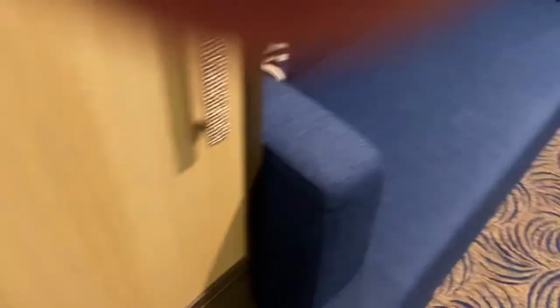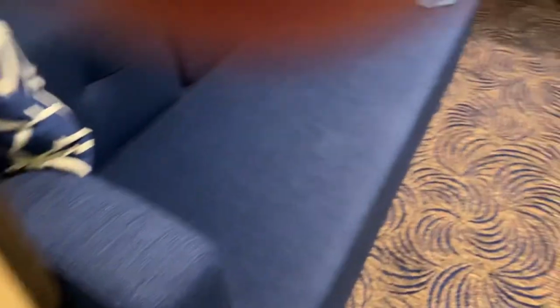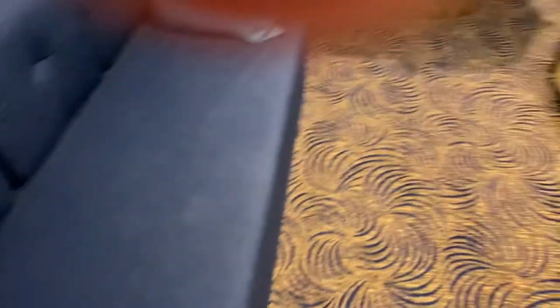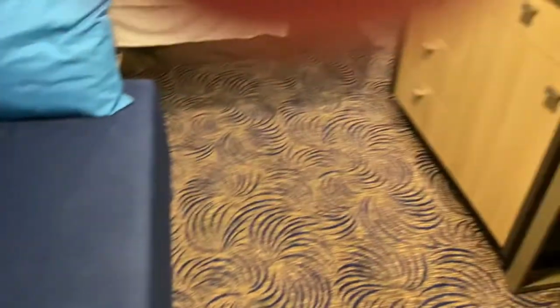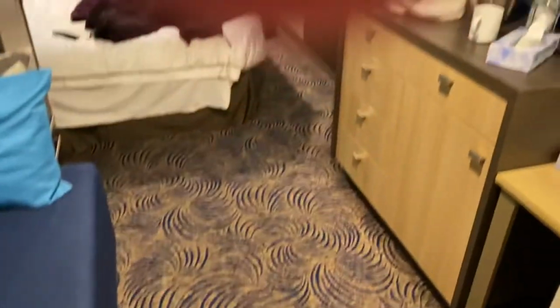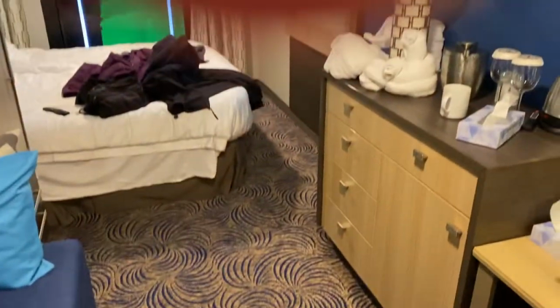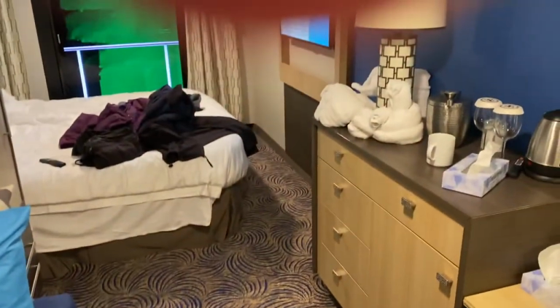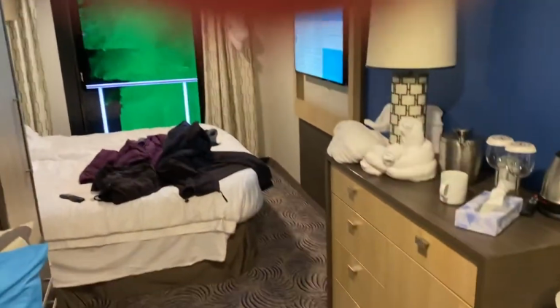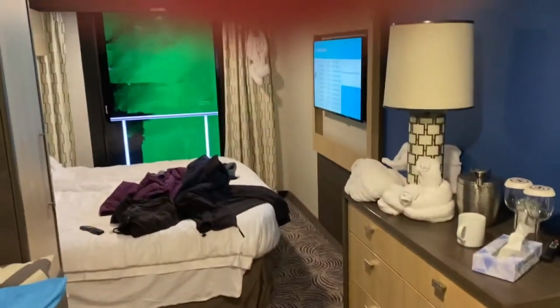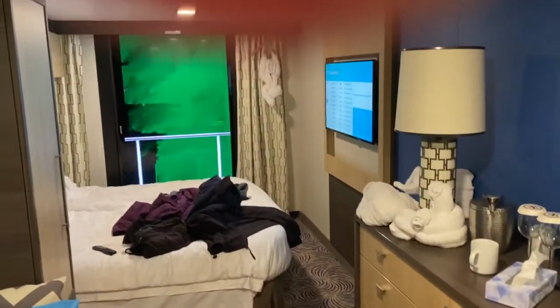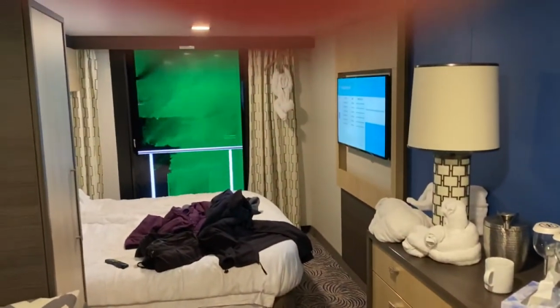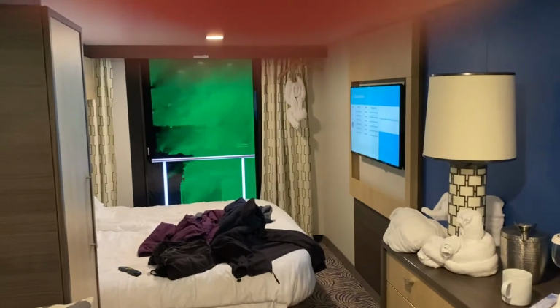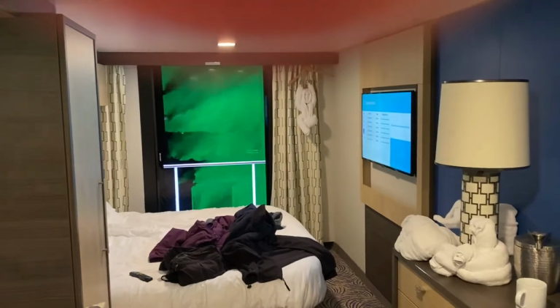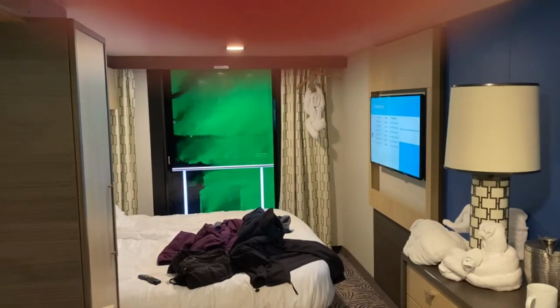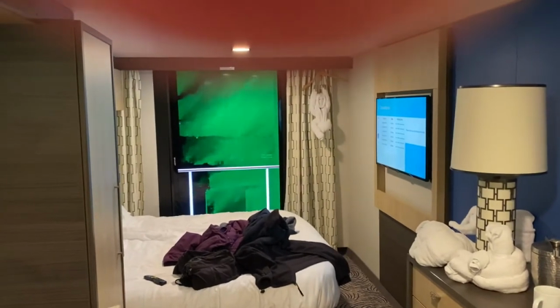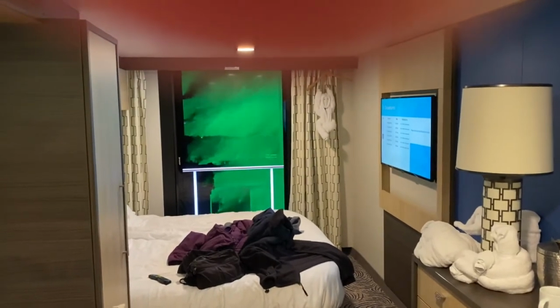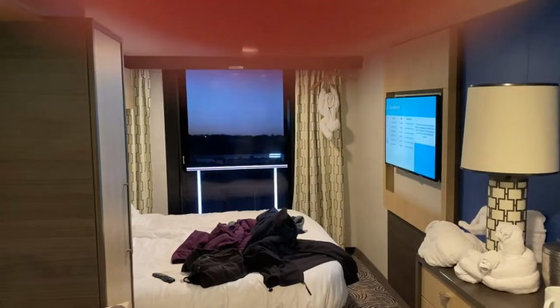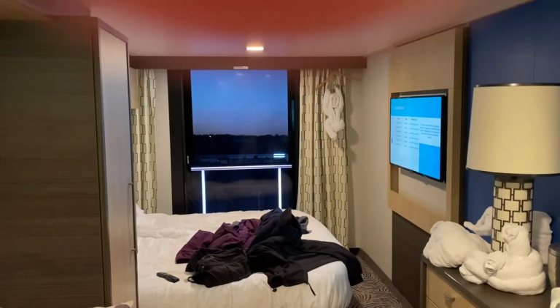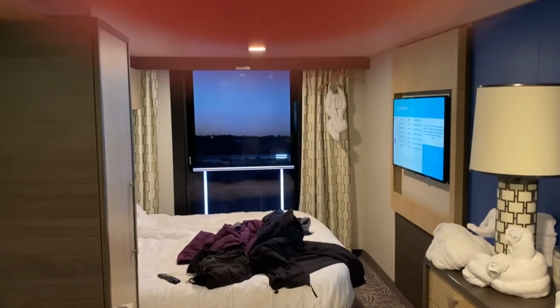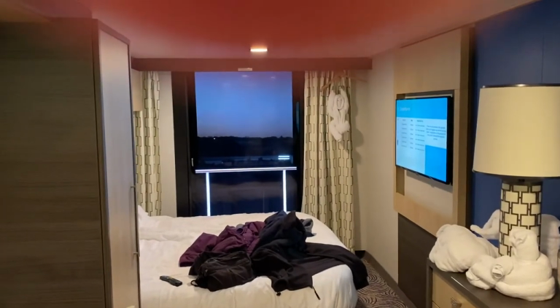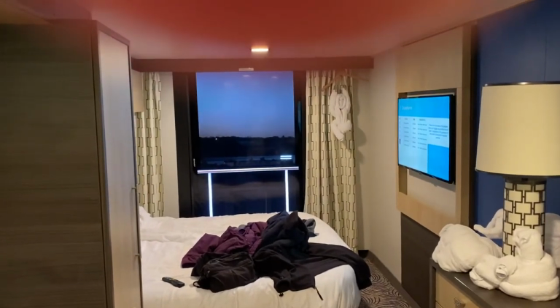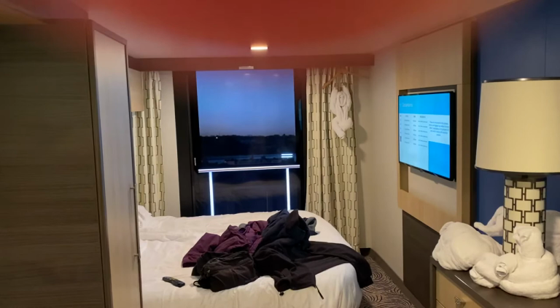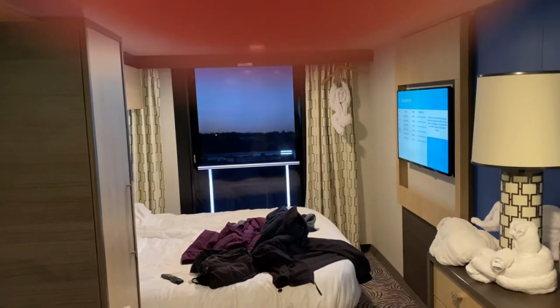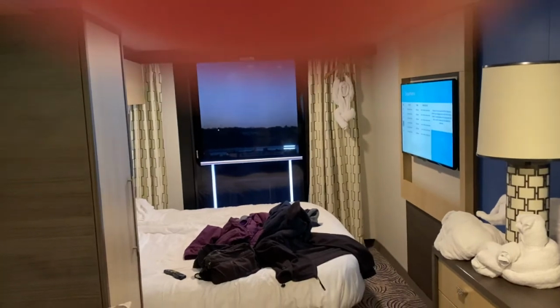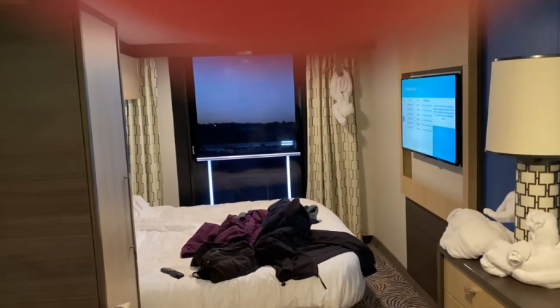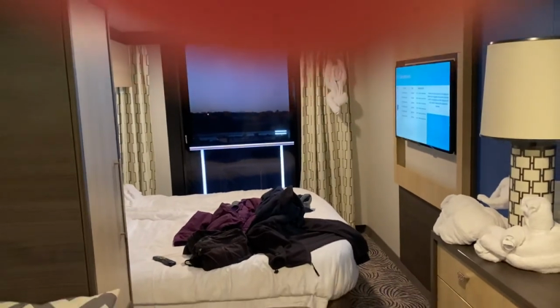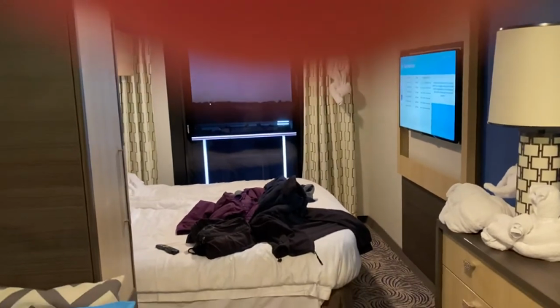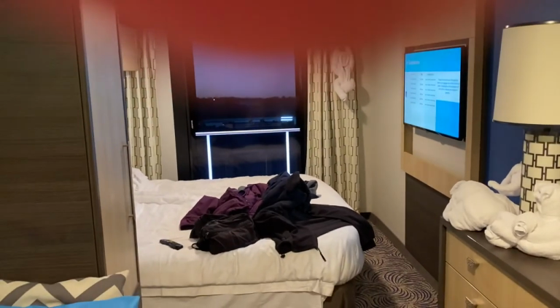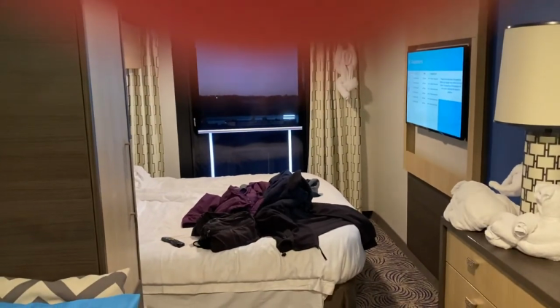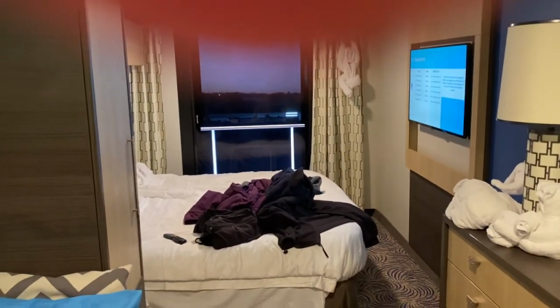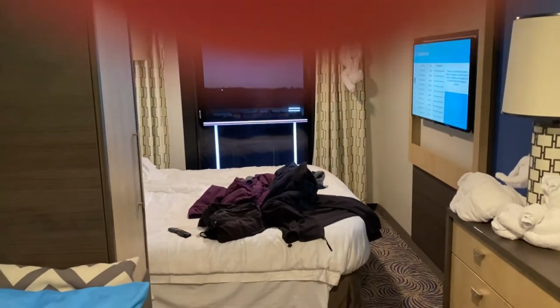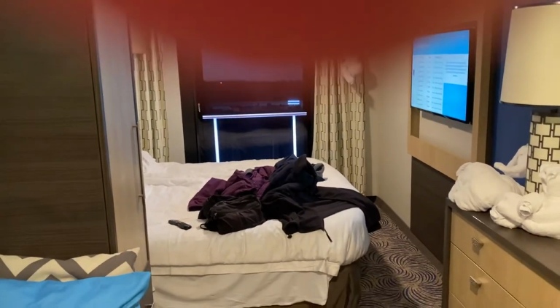This is Anthem of the Seas, cabin 8273 inside. And it's acting up again — the curtains closed, but it does have a remote that you can use to turn it off. You see what's outside the ship in the direction they choose to show you. Thank you.